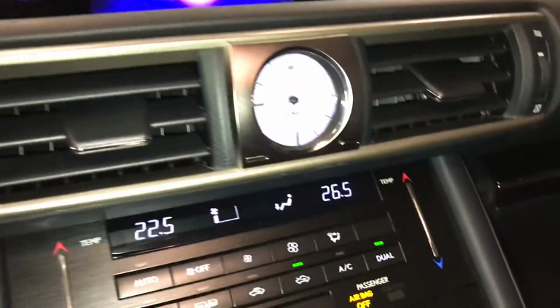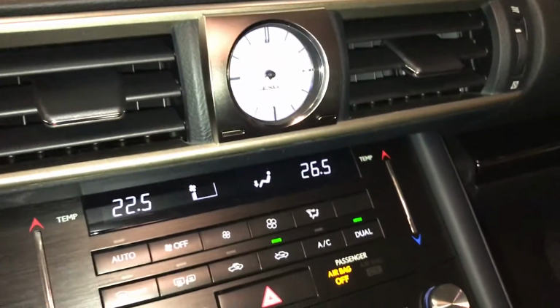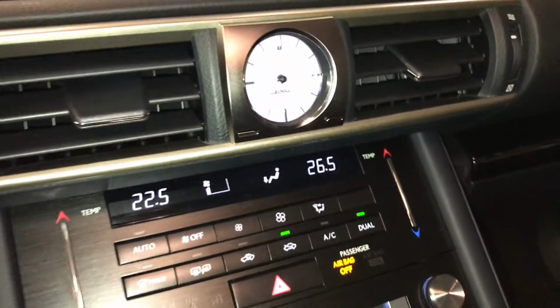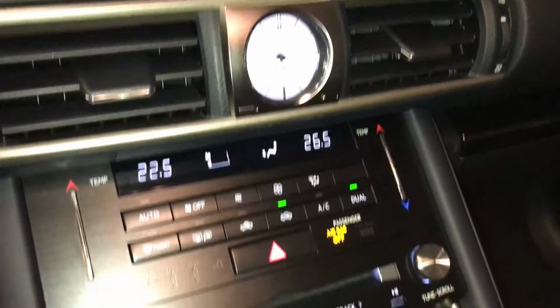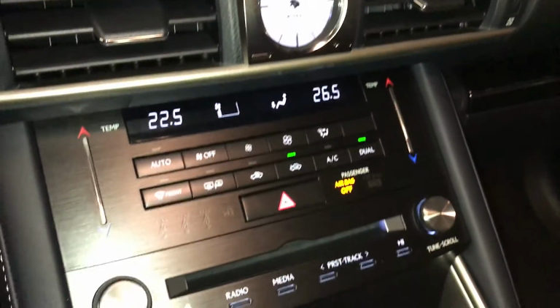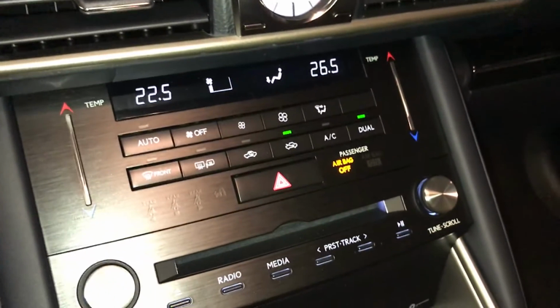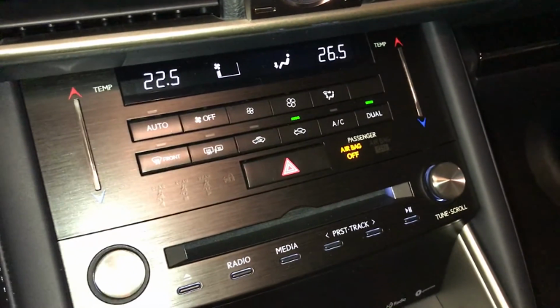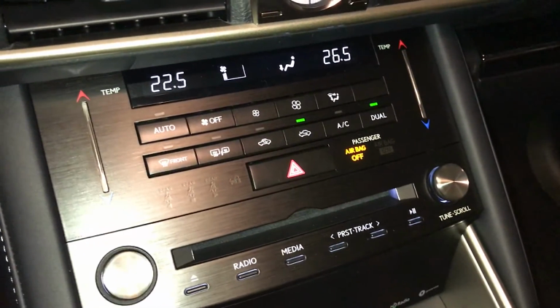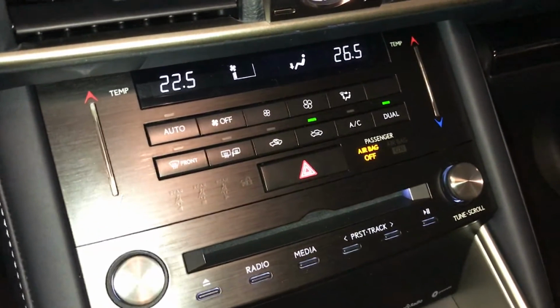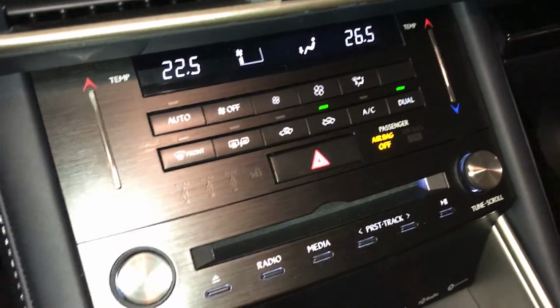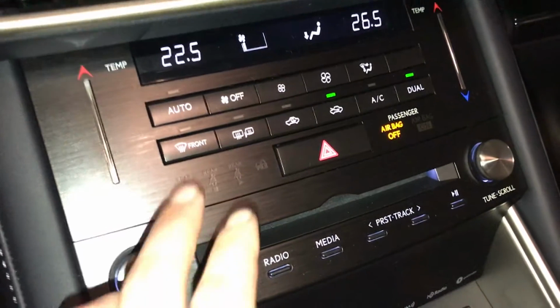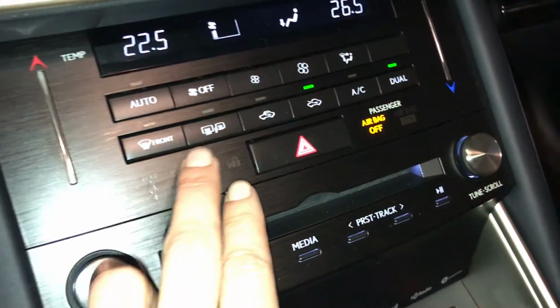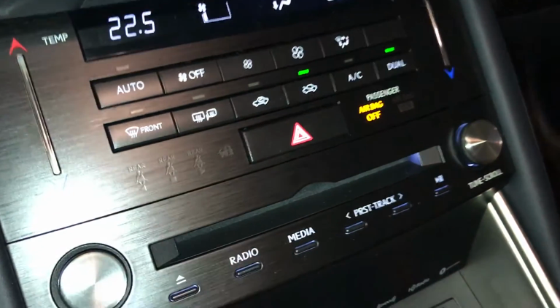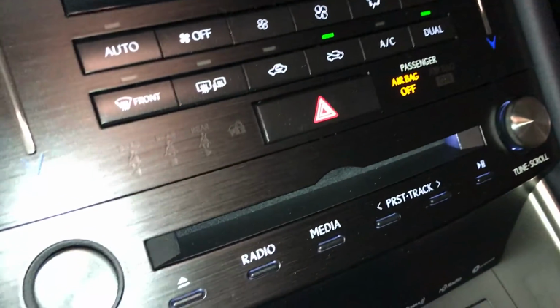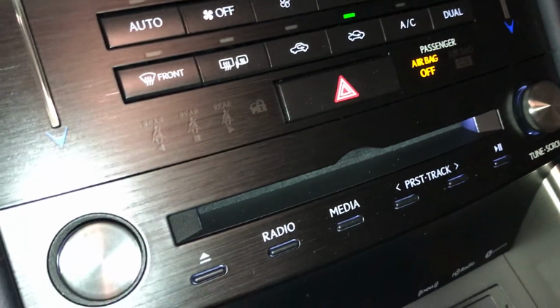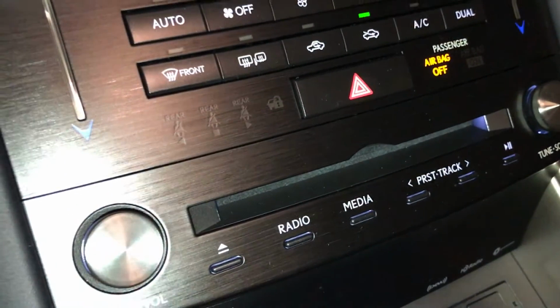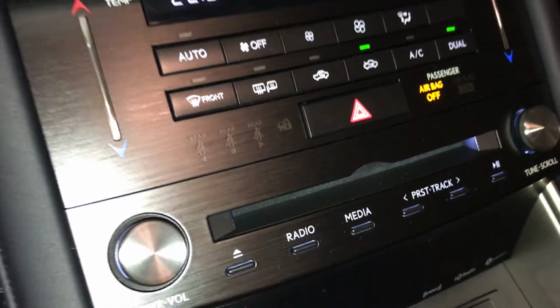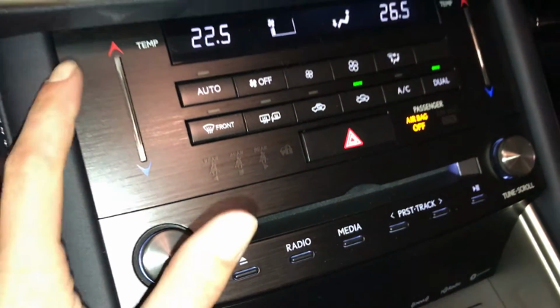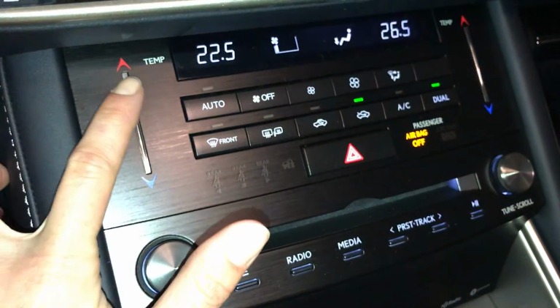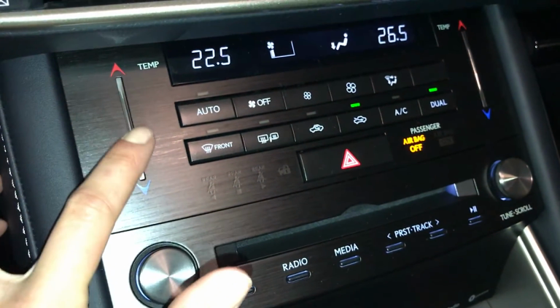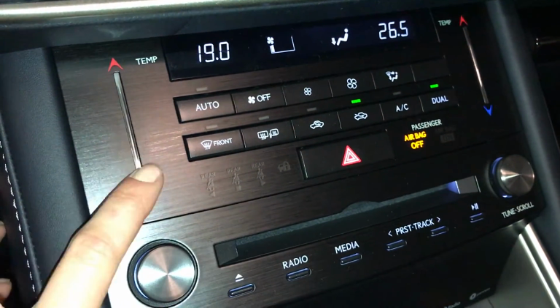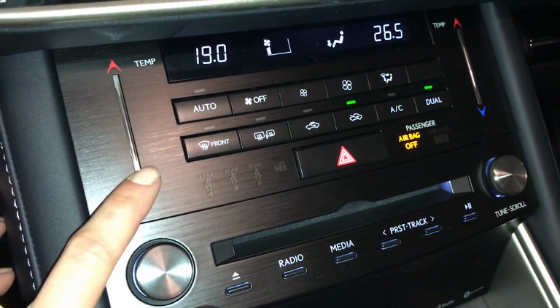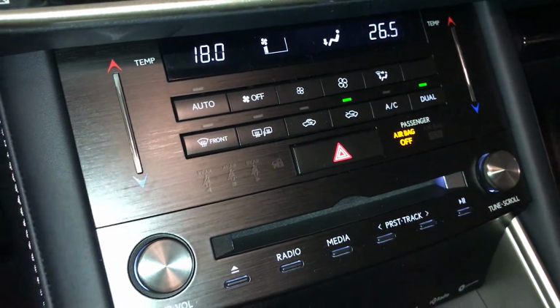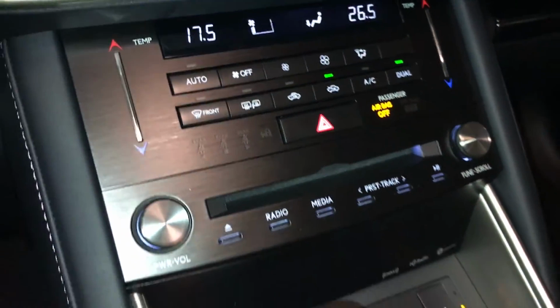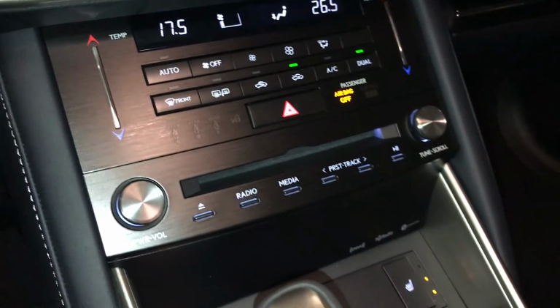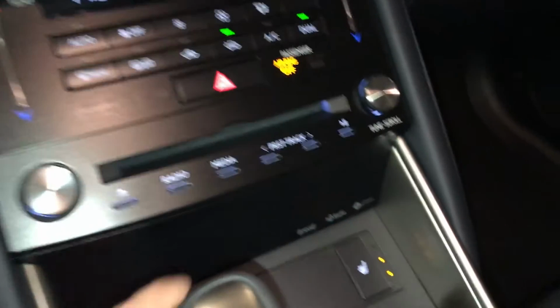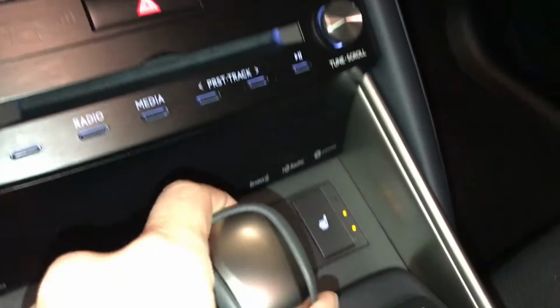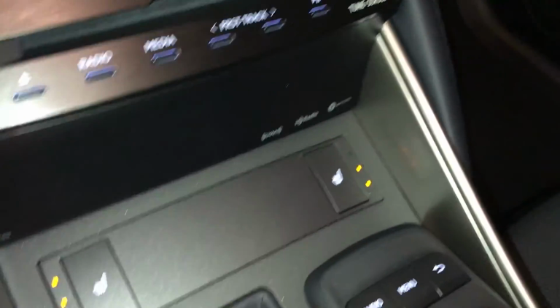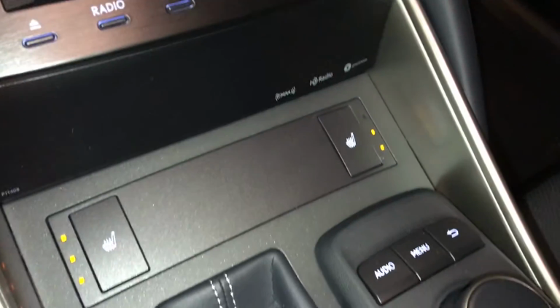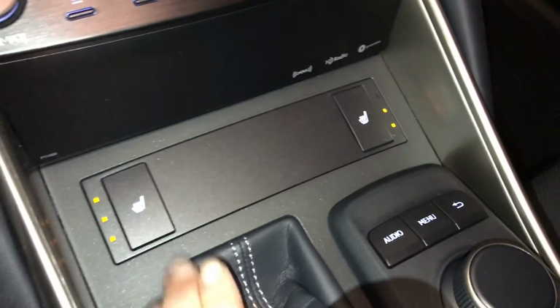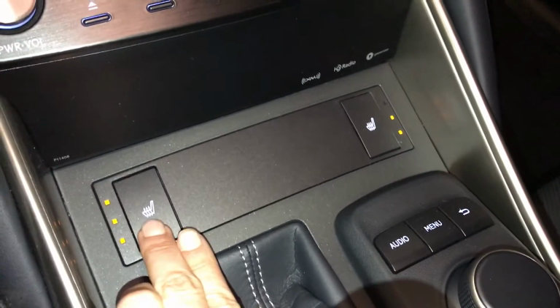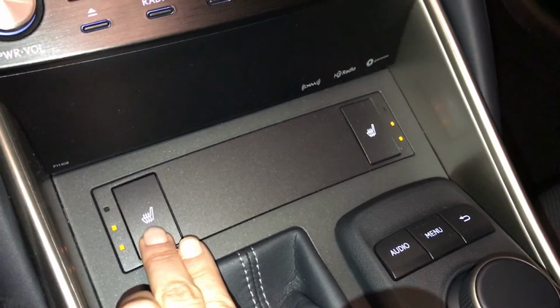Analog clock. Dual zone climate control, AC, front and rear defrost, side mirrors are heated. Touch power to temperature. Heated front seats with three settings.